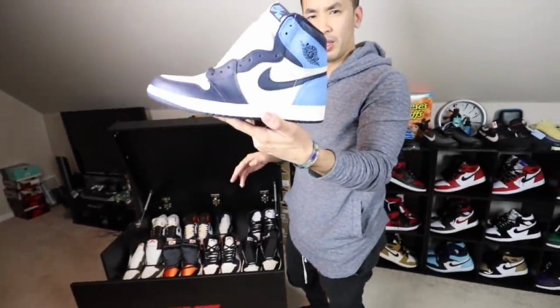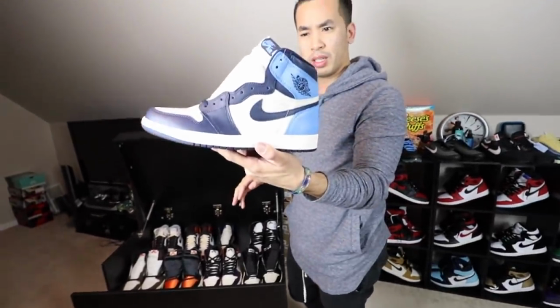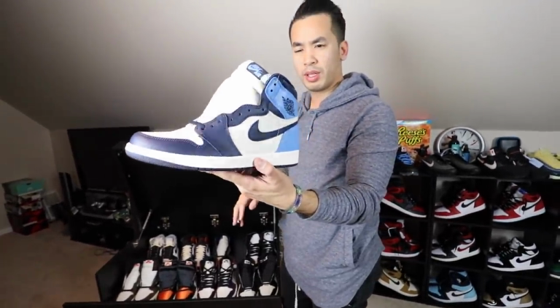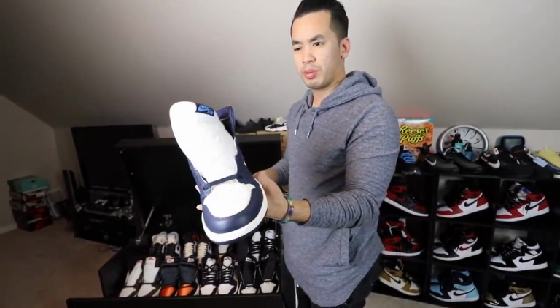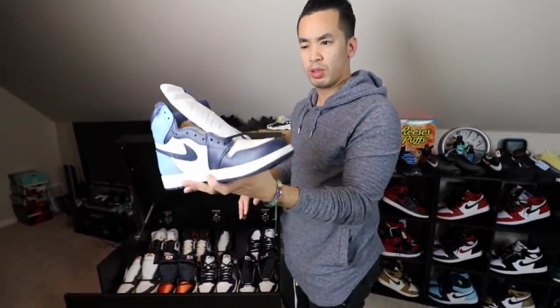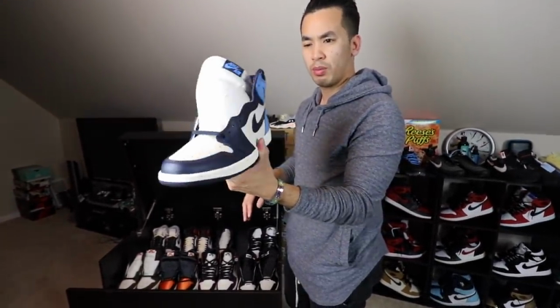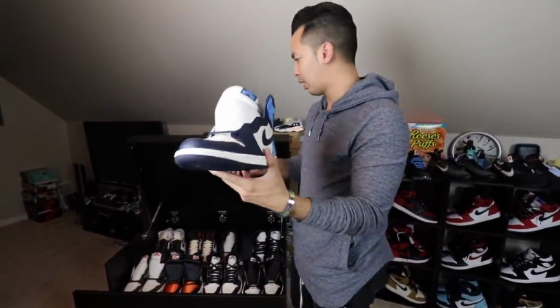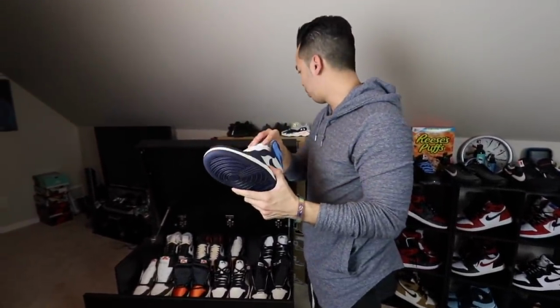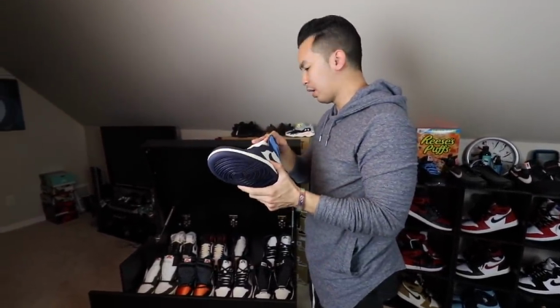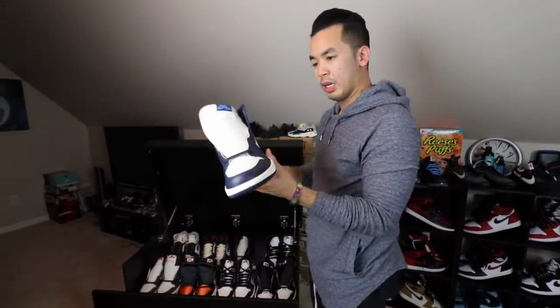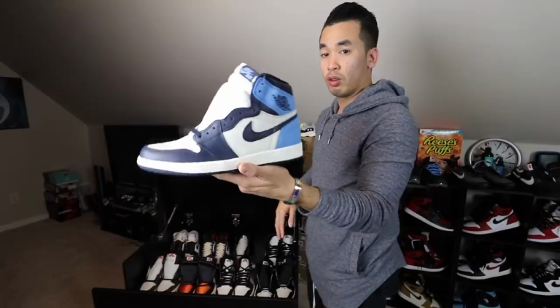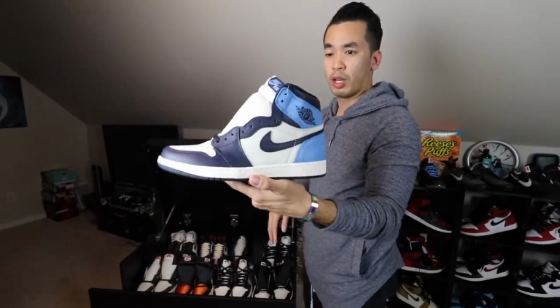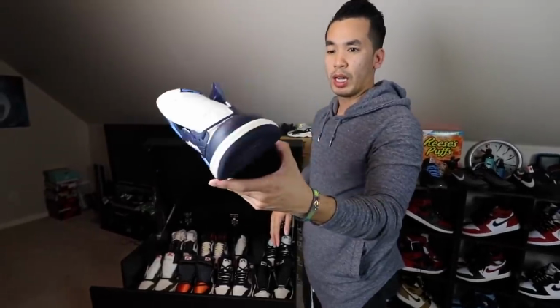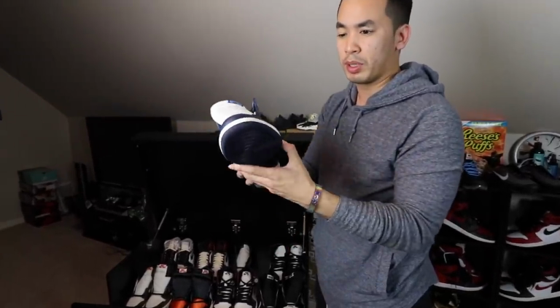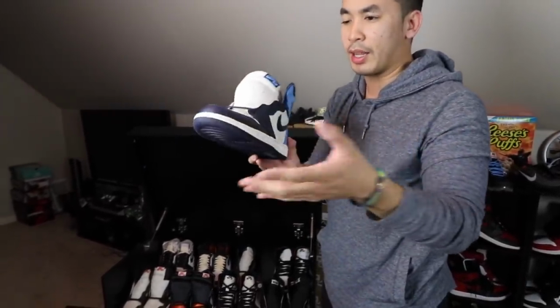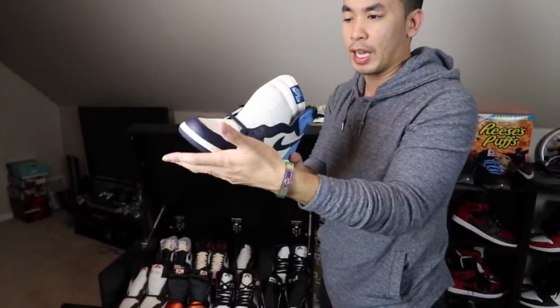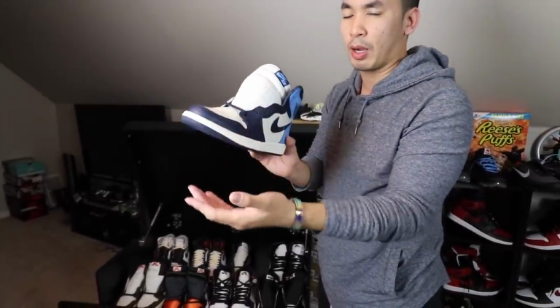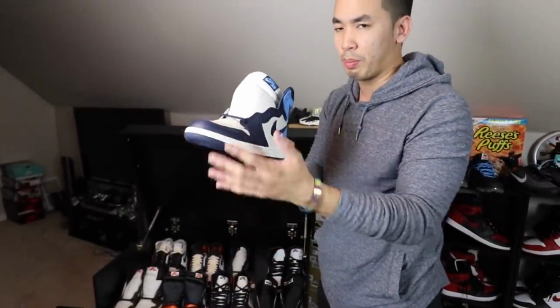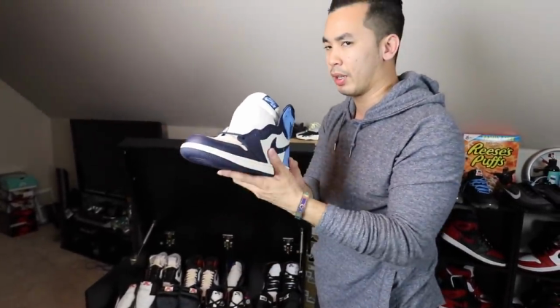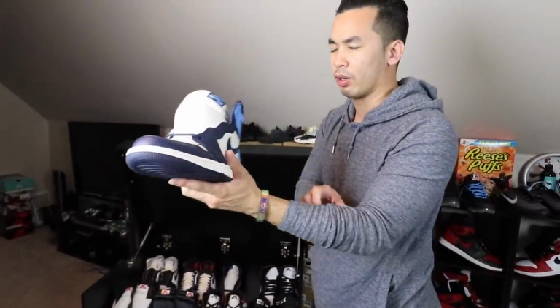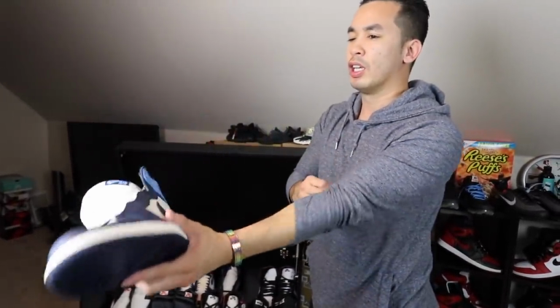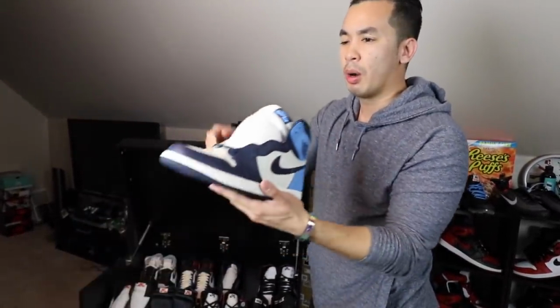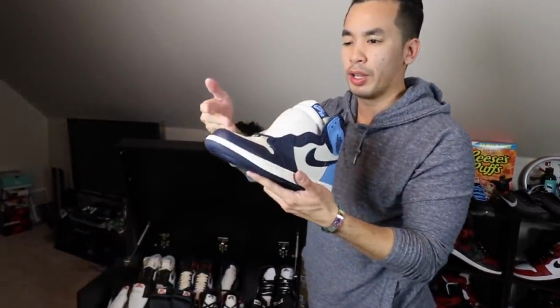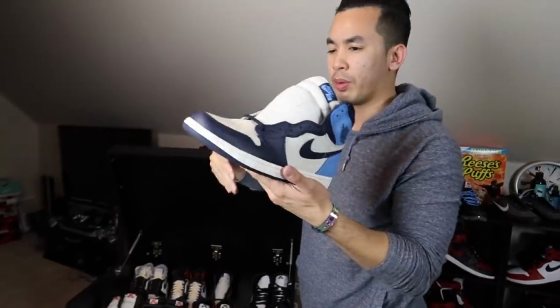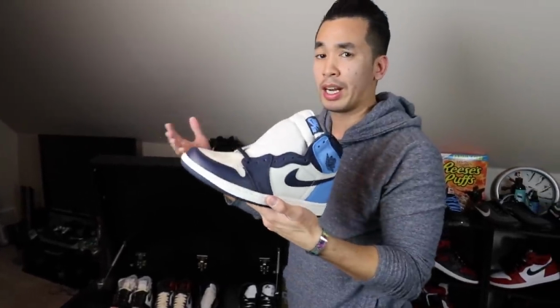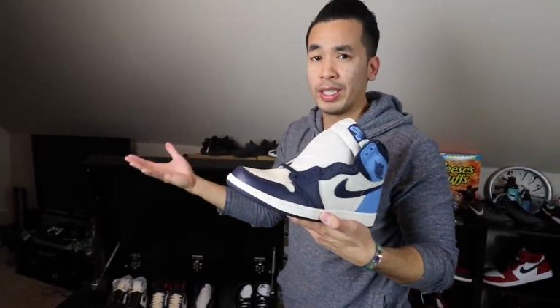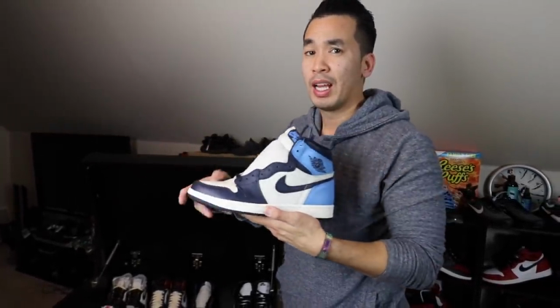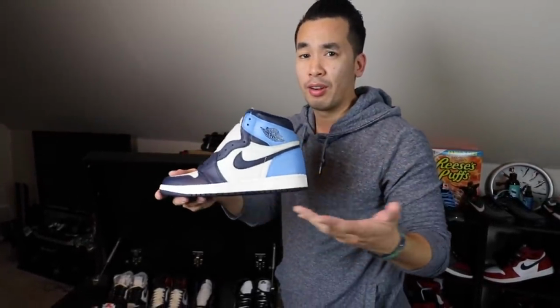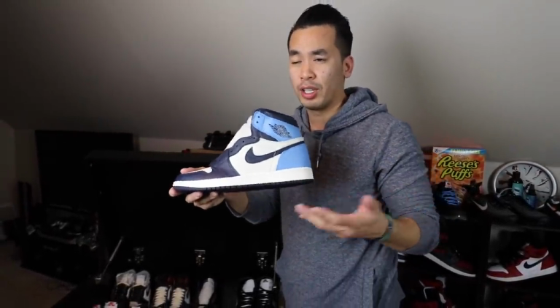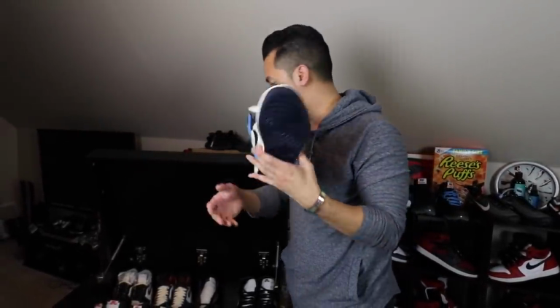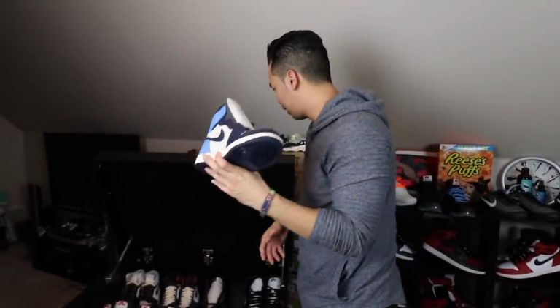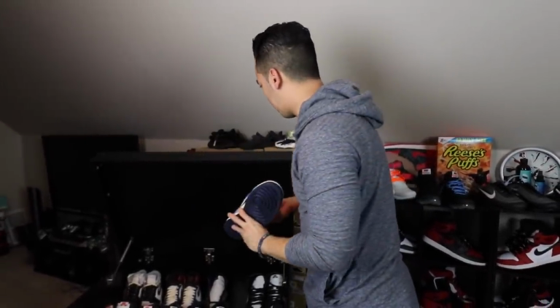Obsidians — I still got one pair left. Still a dope colorway. I'm just glad they finally came back with the patent leather — or tumble leather. We've been getting kind of crazy leather all year, so glad they went back.